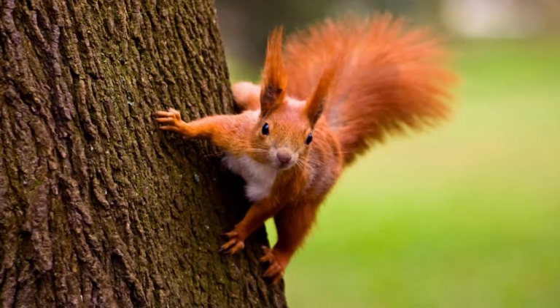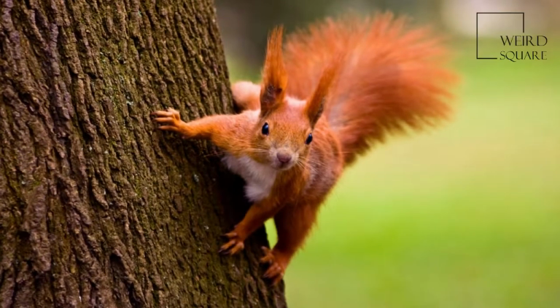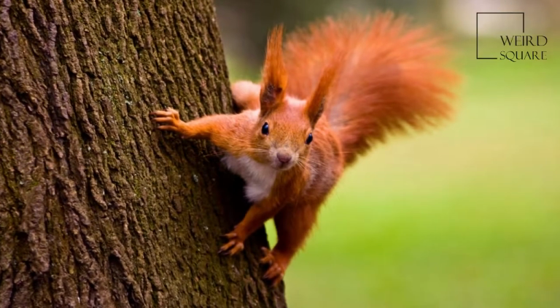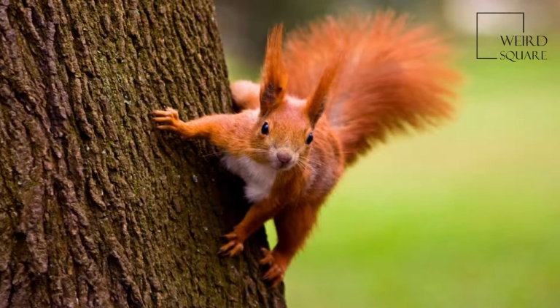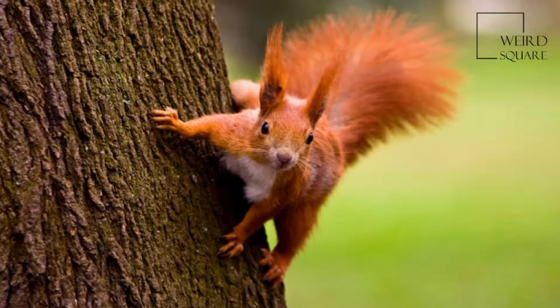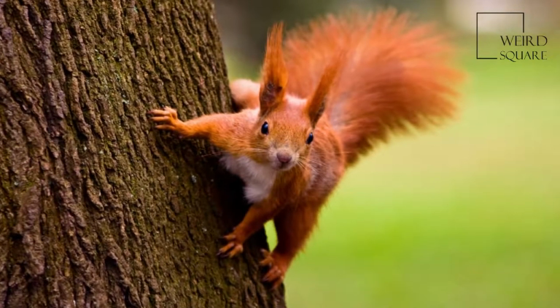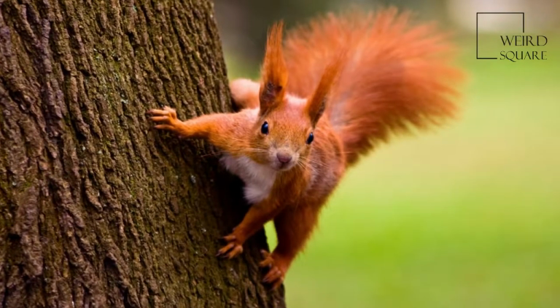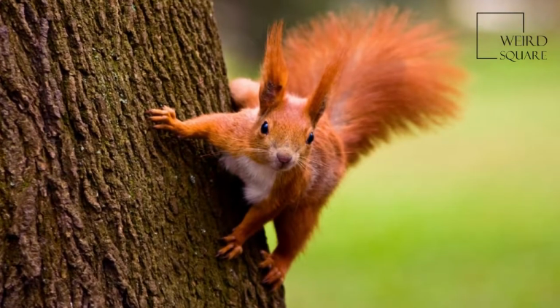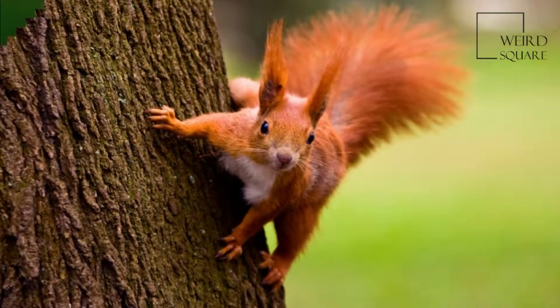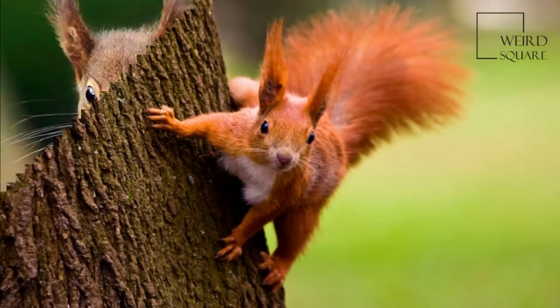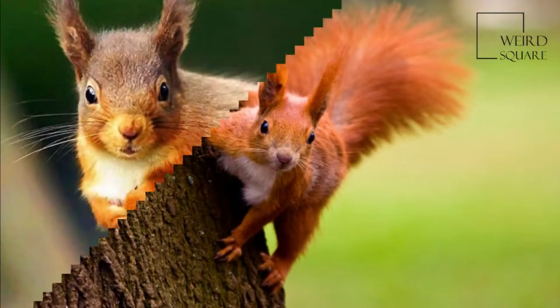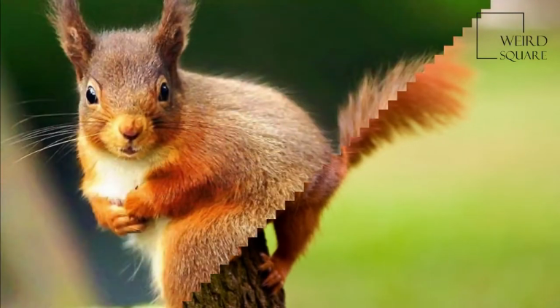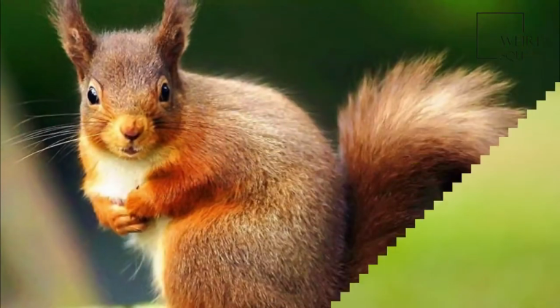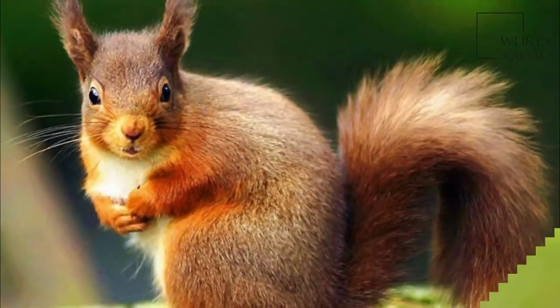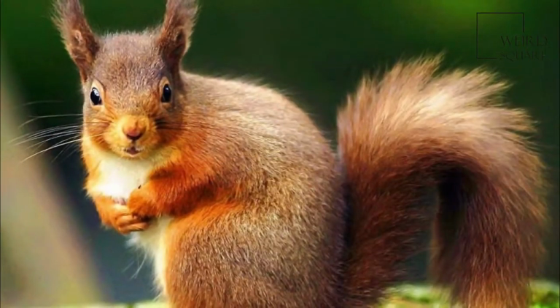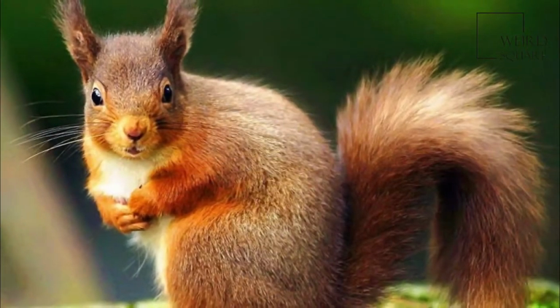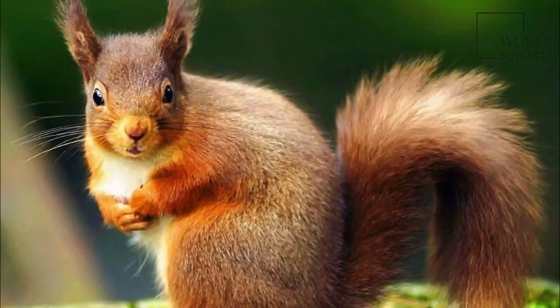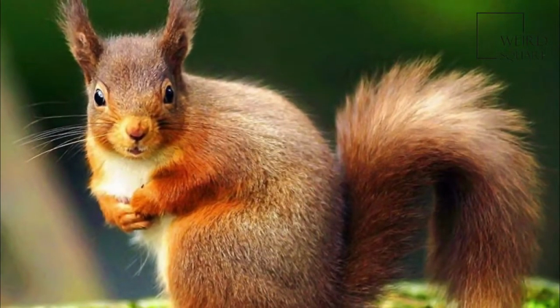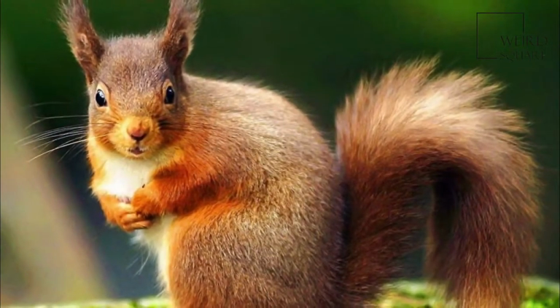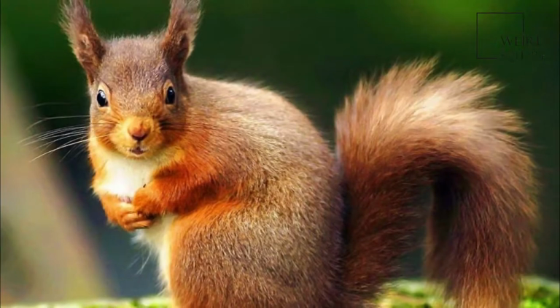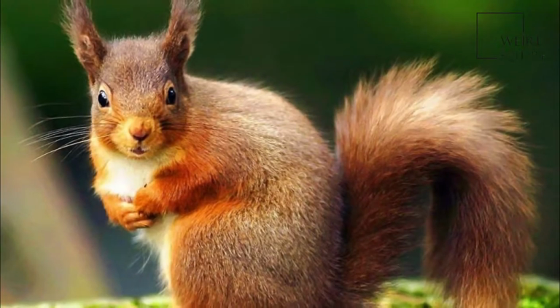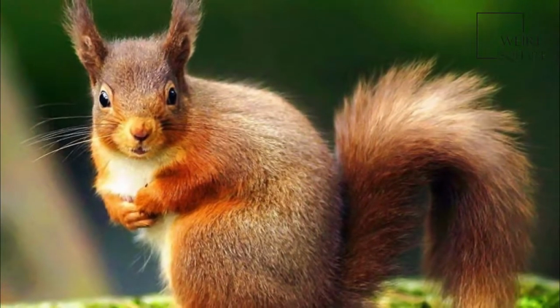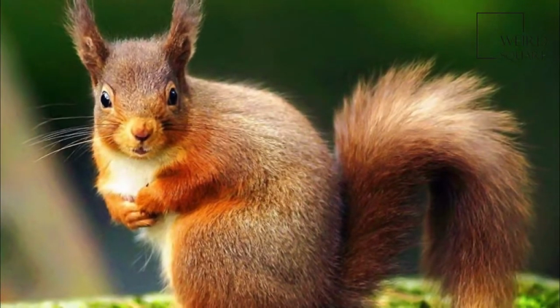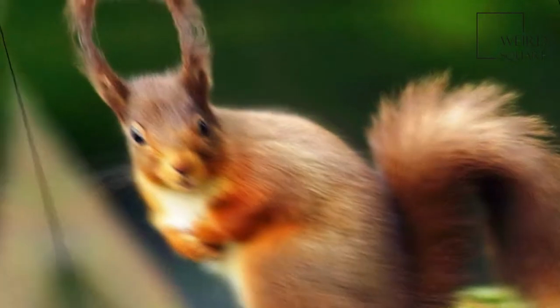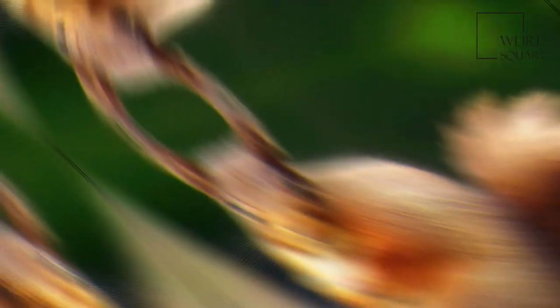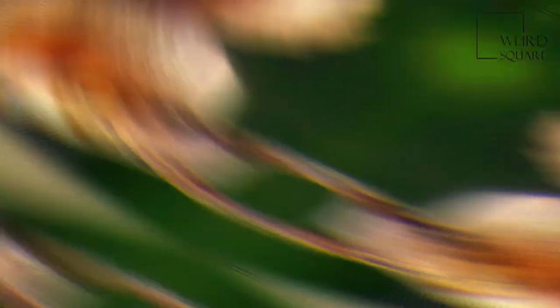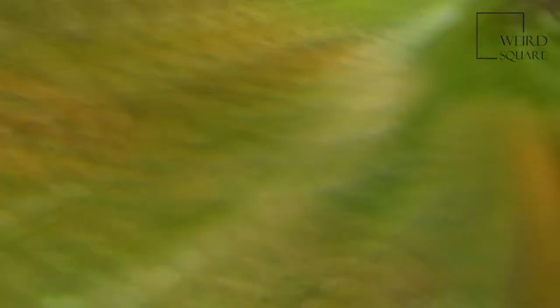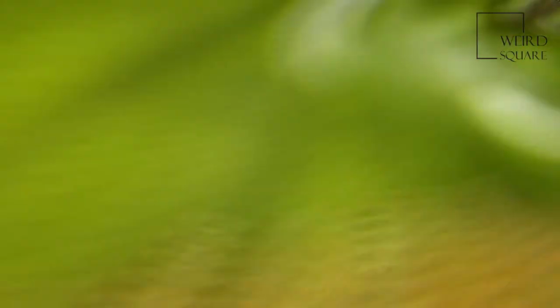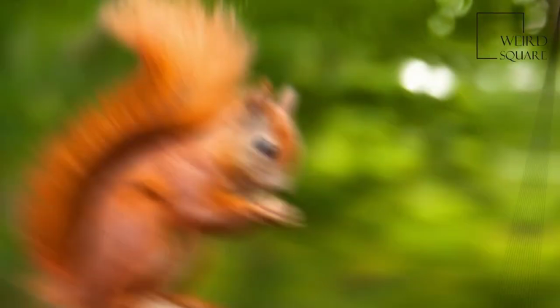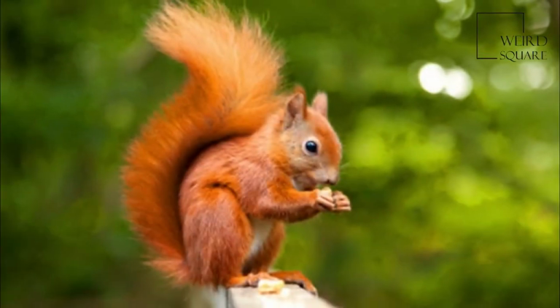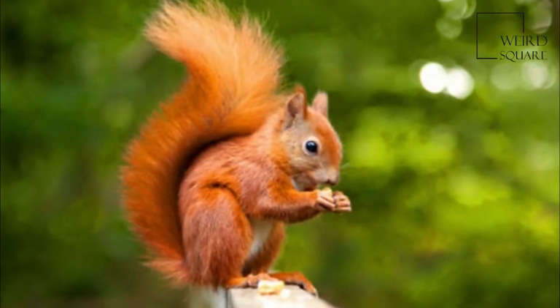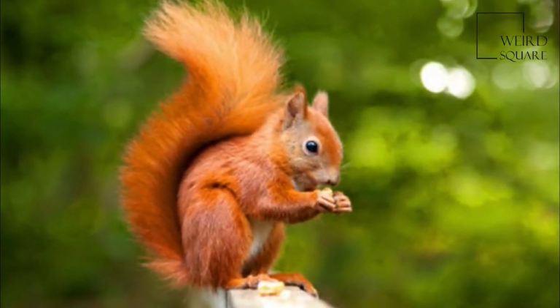The Red Squirrel, or Eurasian Red Squirrel, is a species of tree squirrel in the genus Sciurus, common throughout Eurasia. The Red Squirrel is an arboreal, omnivorous rodent.